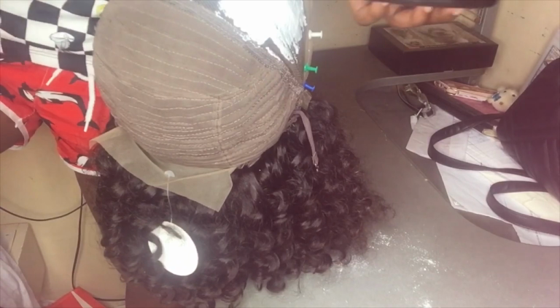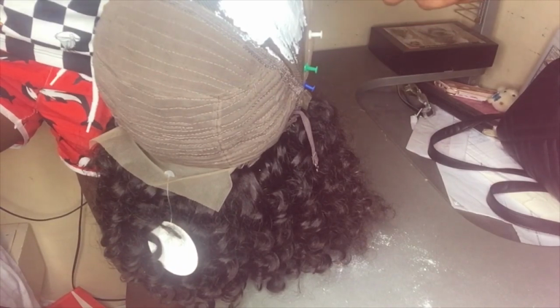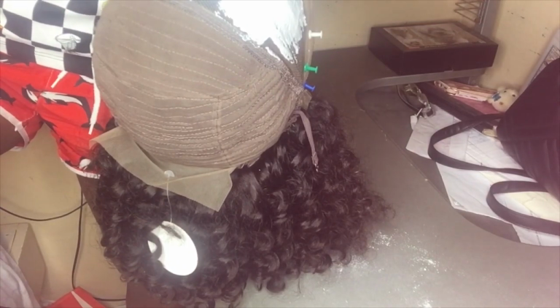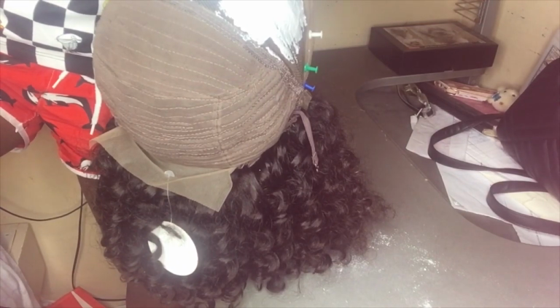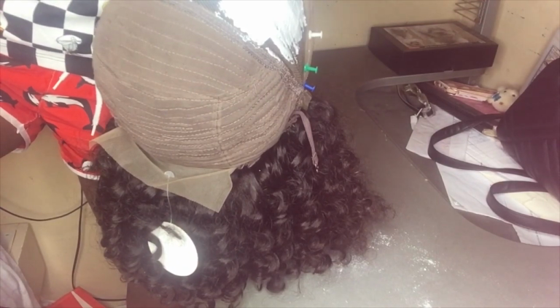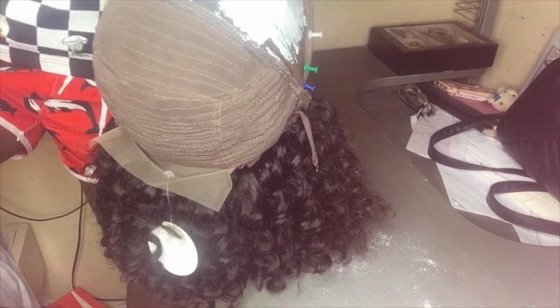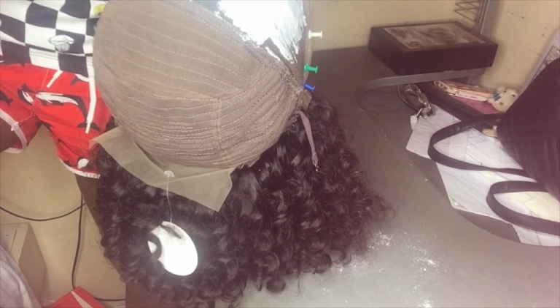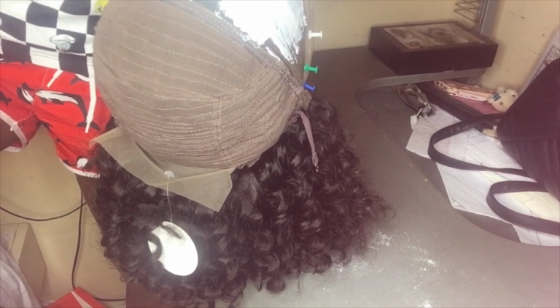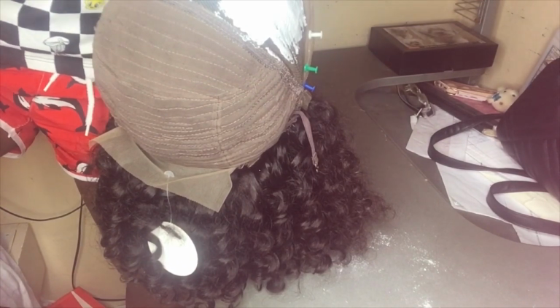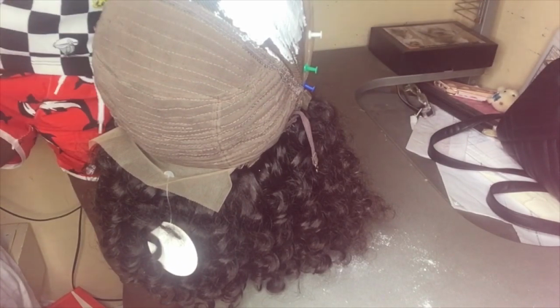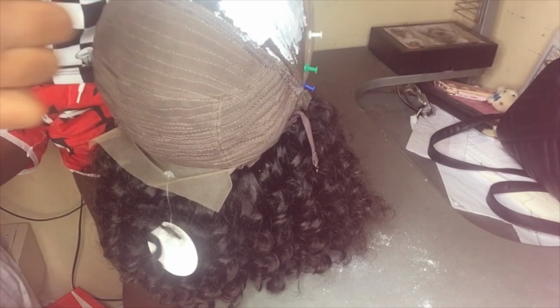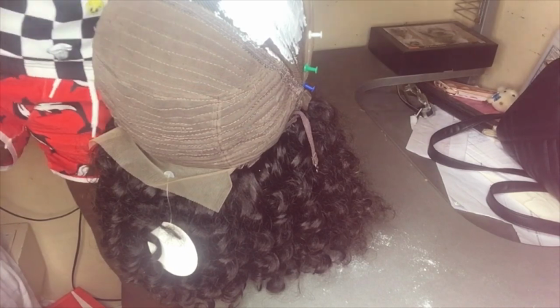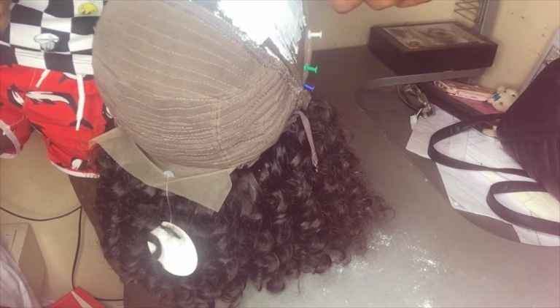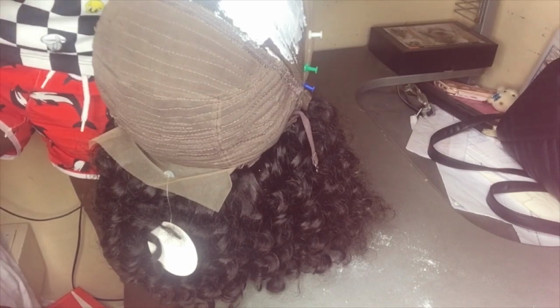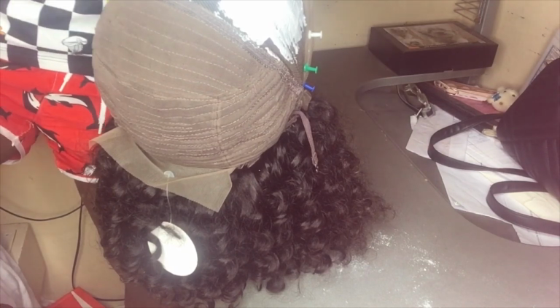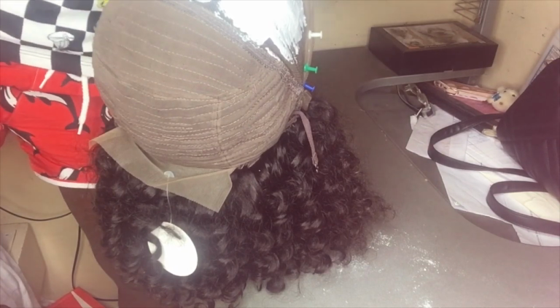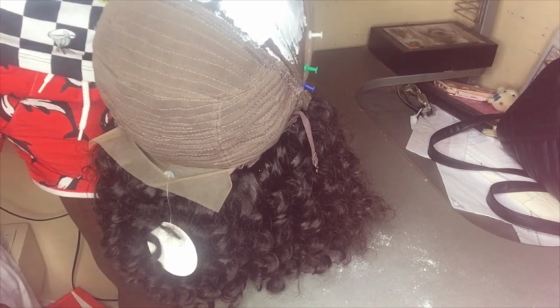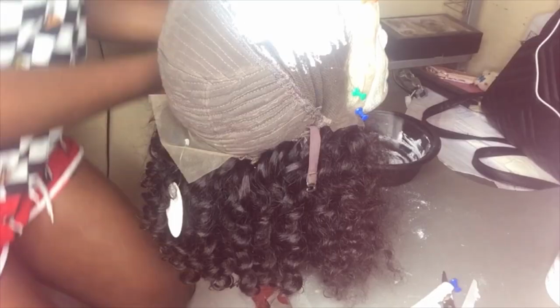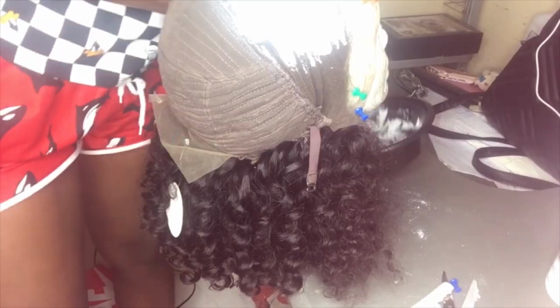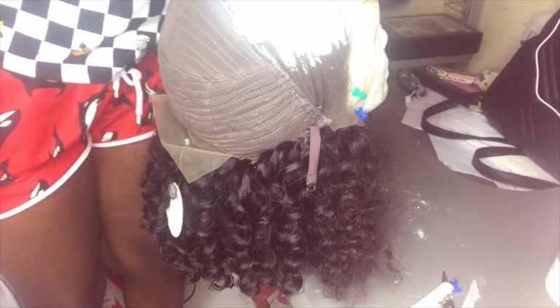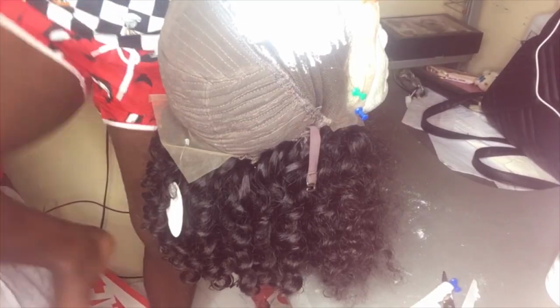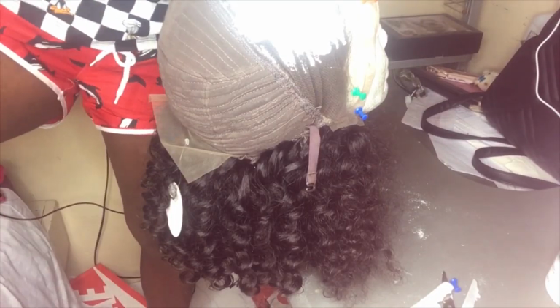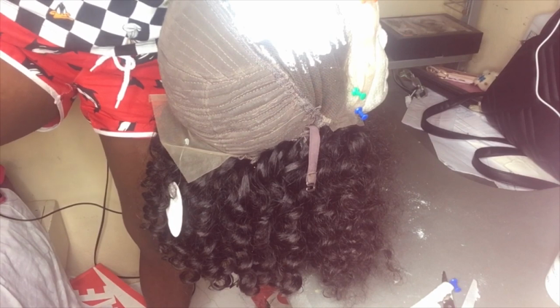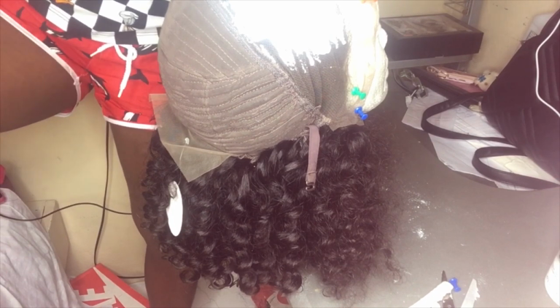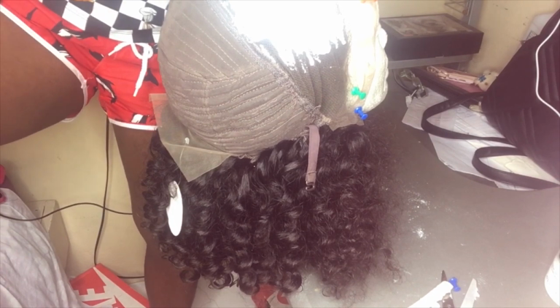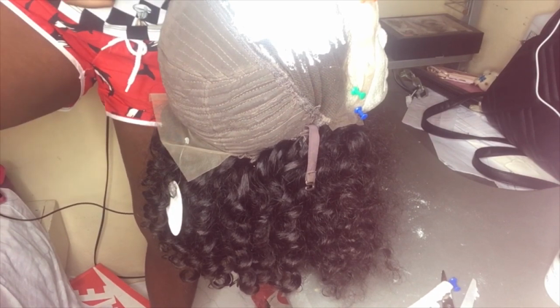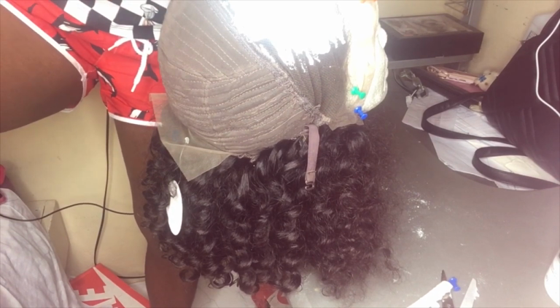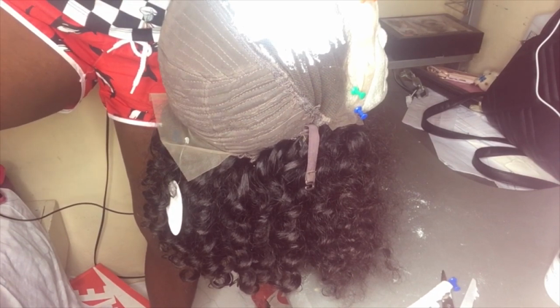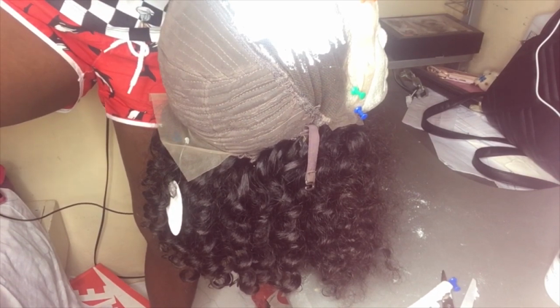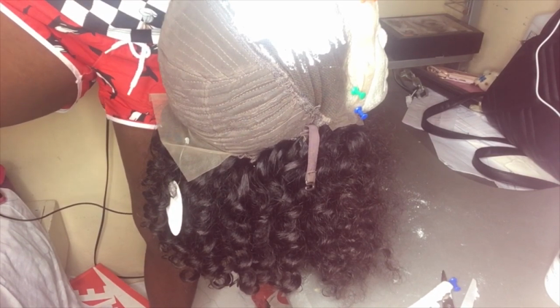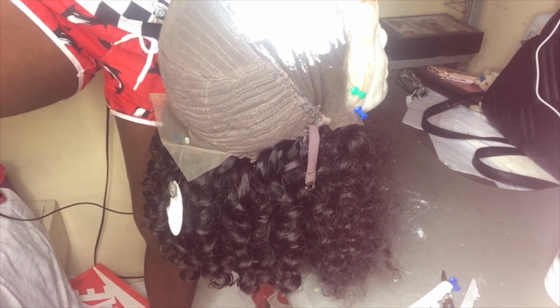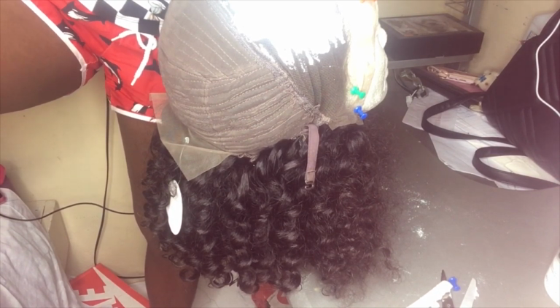I just realized I didn't tell you what this hair was. This hair is a deep wave, 12-inch wig.